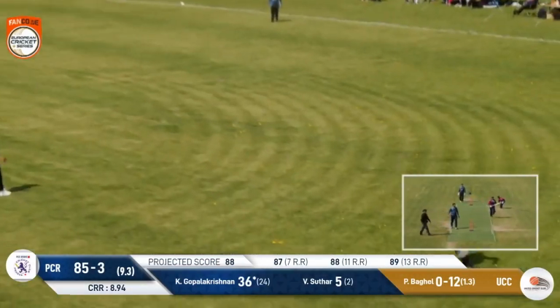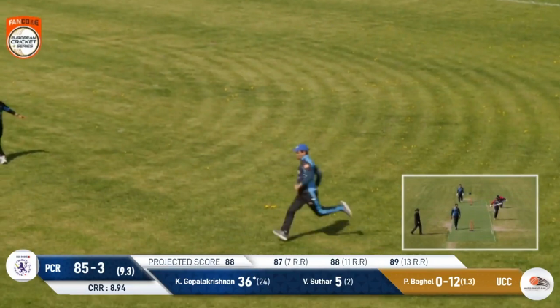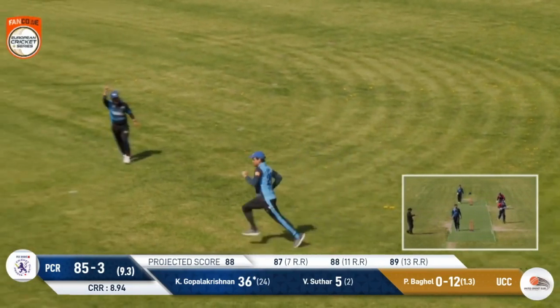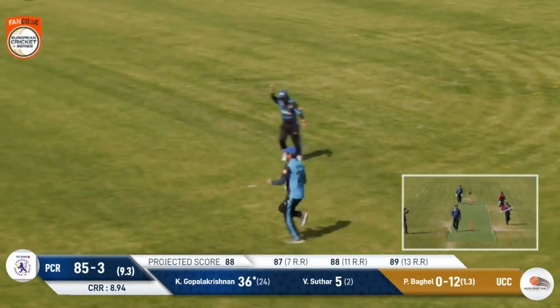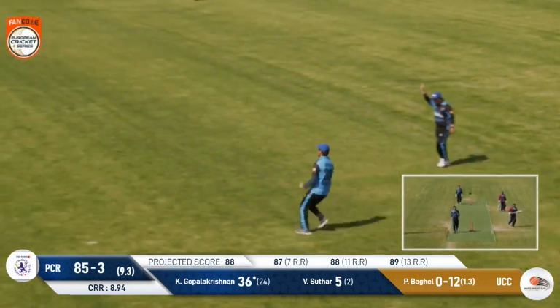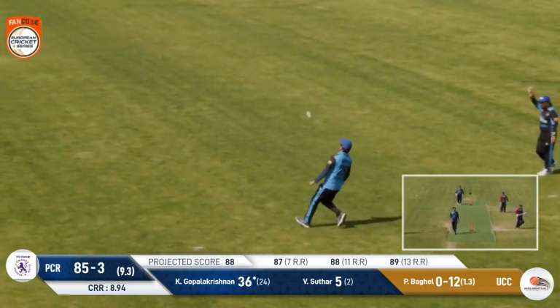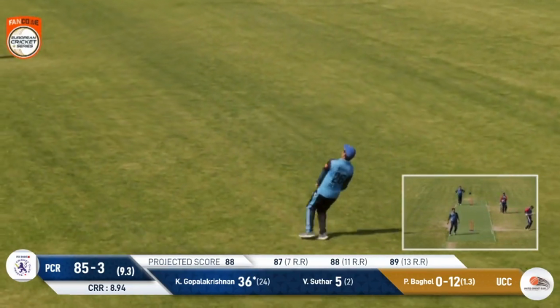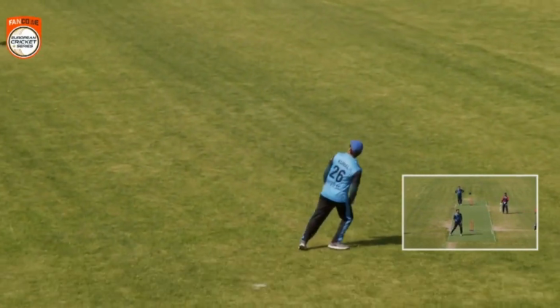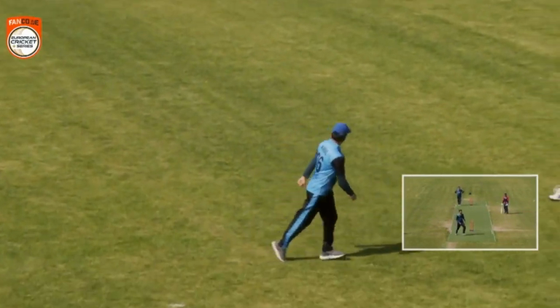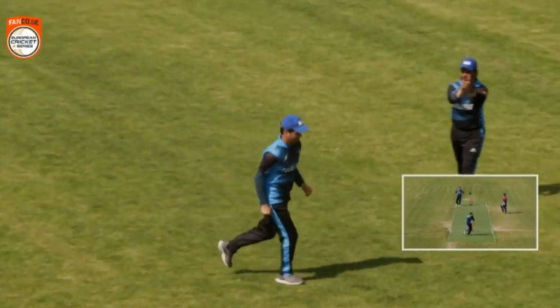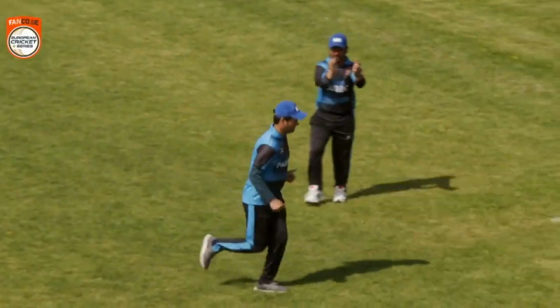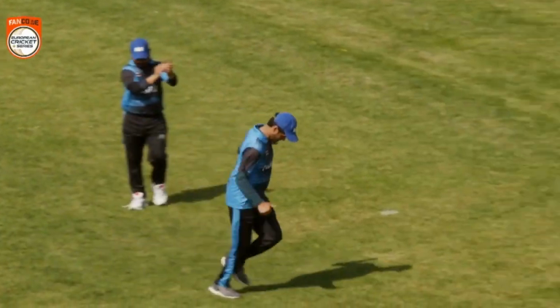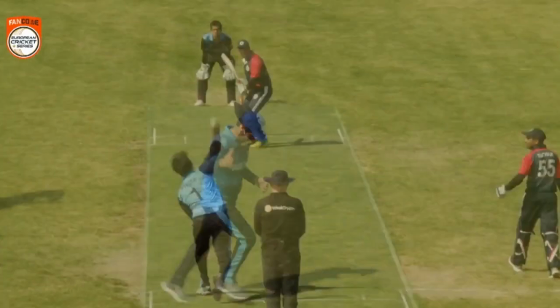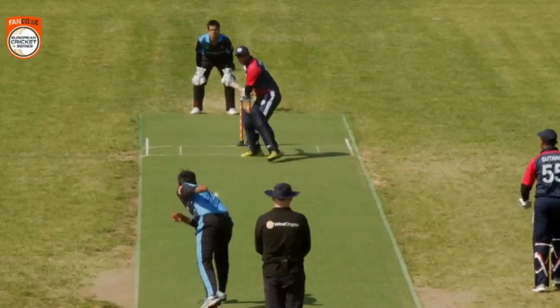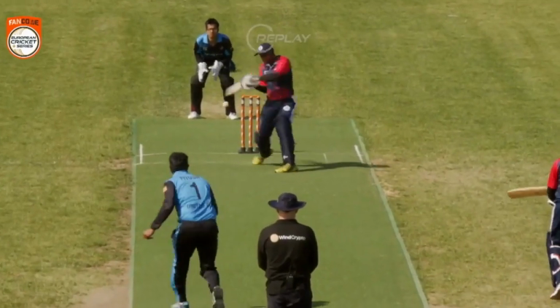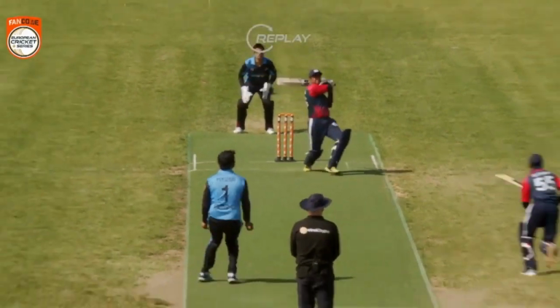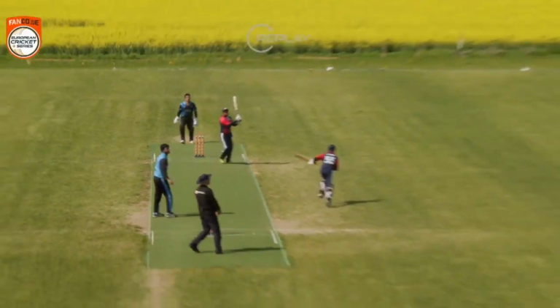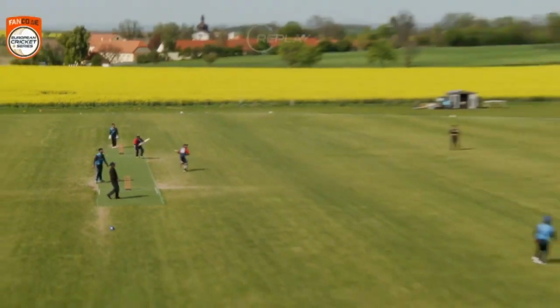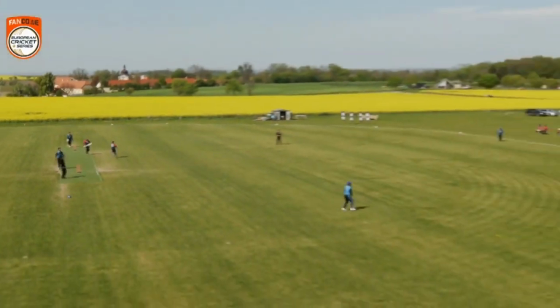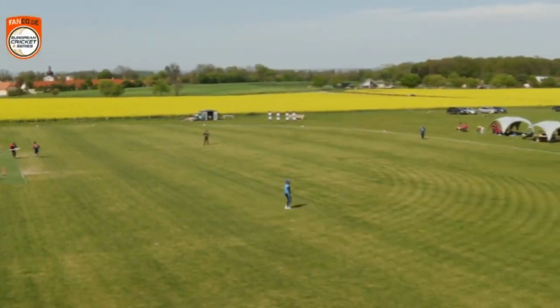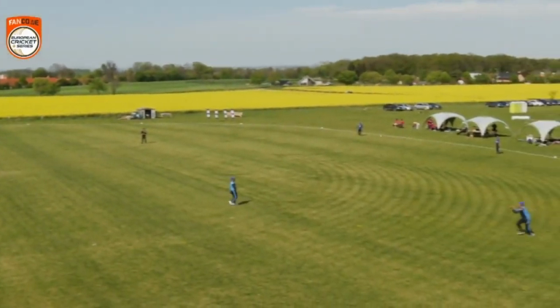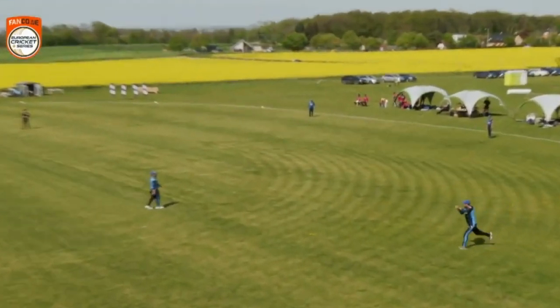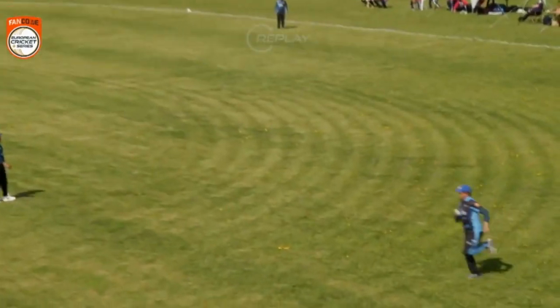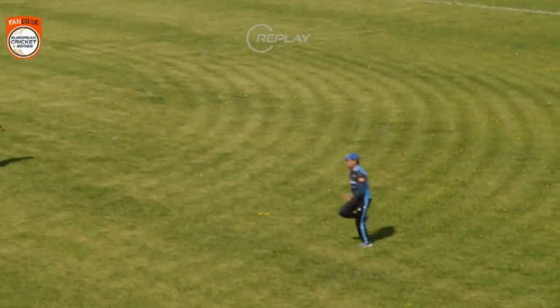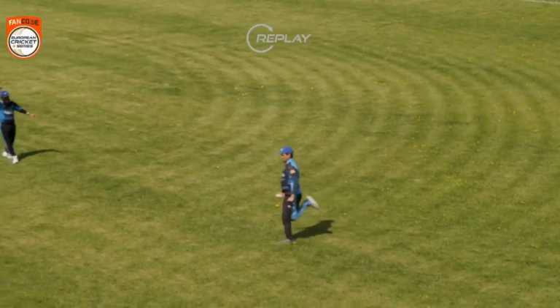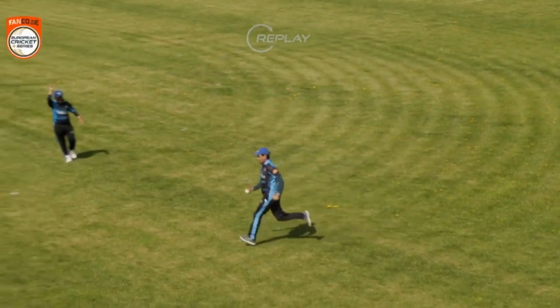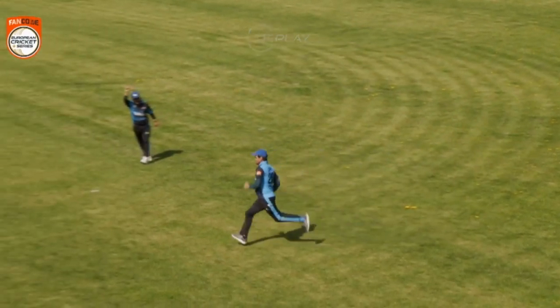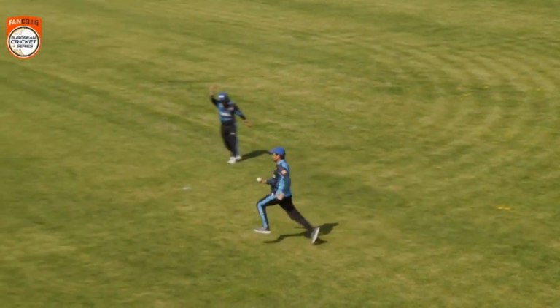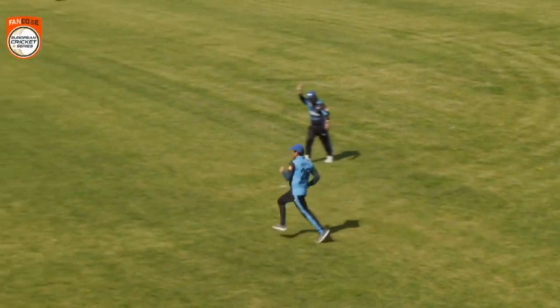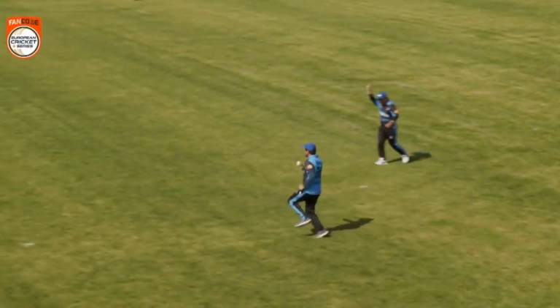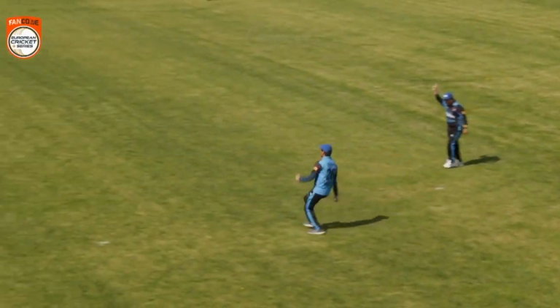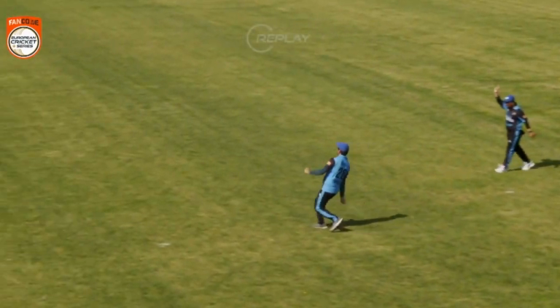The fielder comes in and takes it — wow, what a catch that is! Deshmukh has been through the wars. A good innings by Karthik Gopalakrishnan of 36. With two balls remaining it's 85 for four.